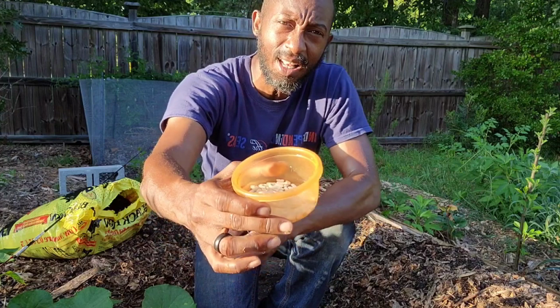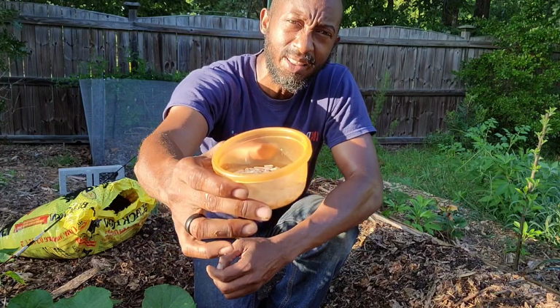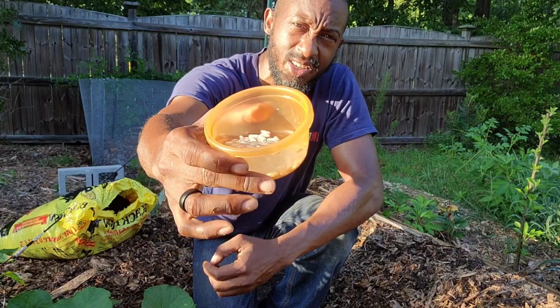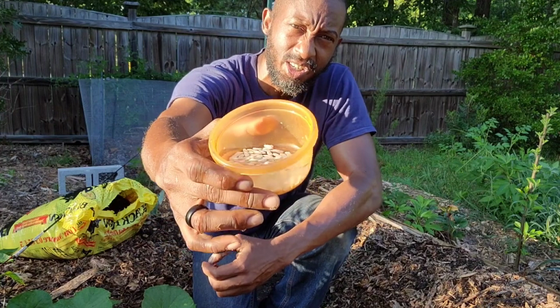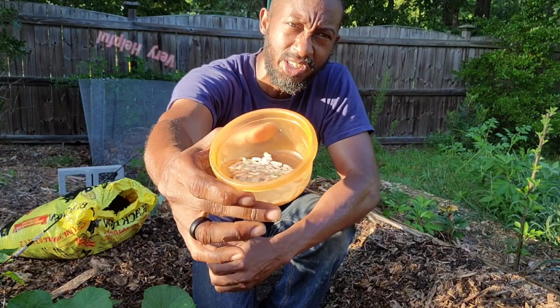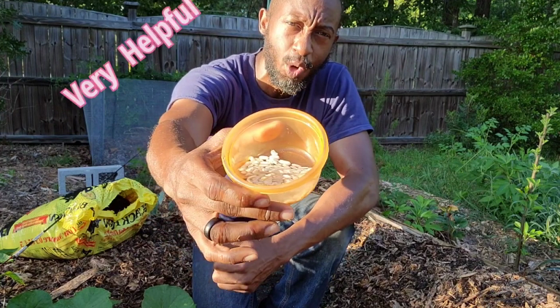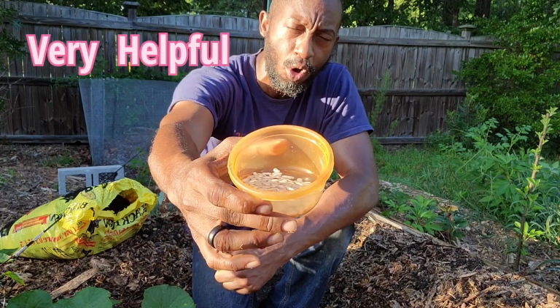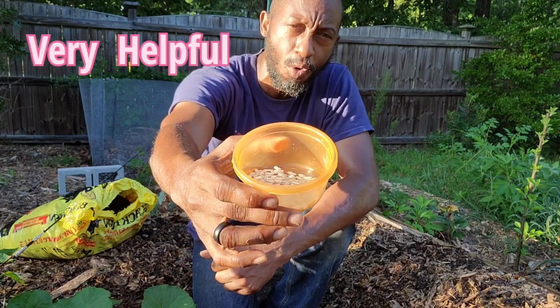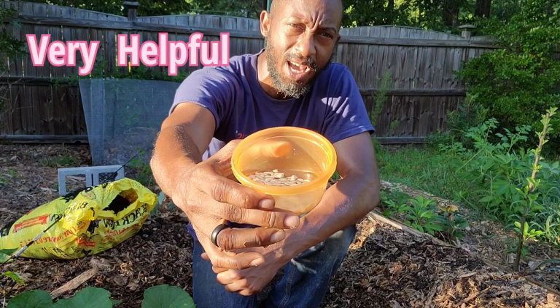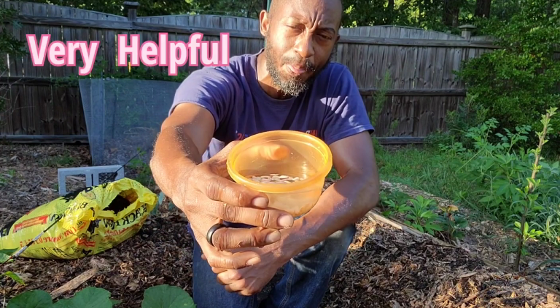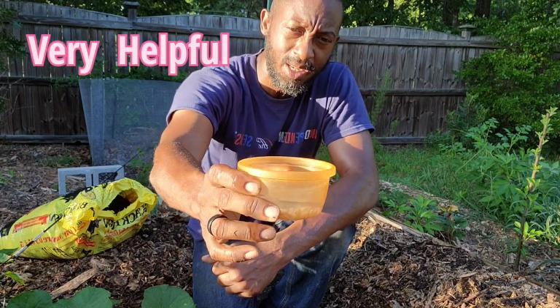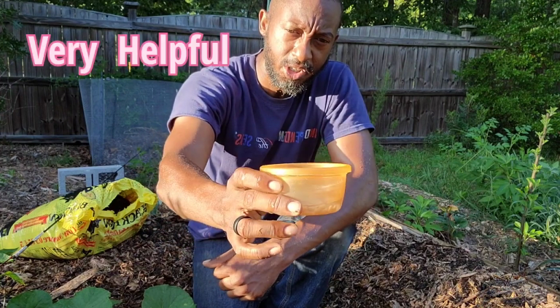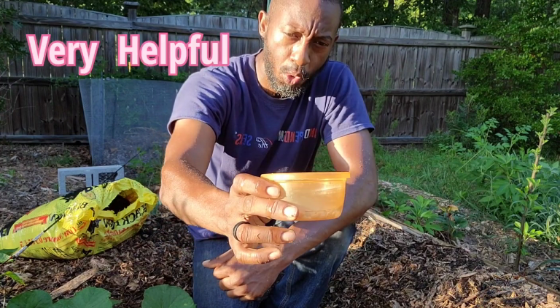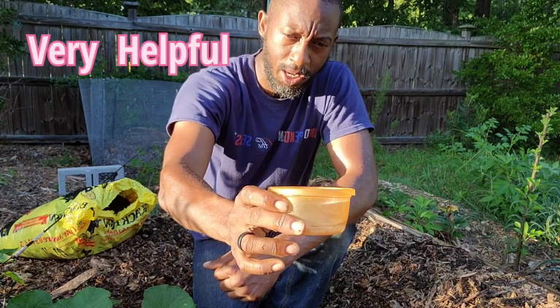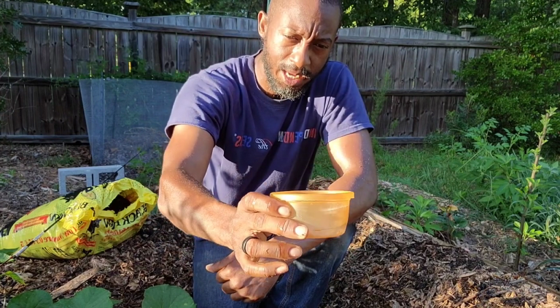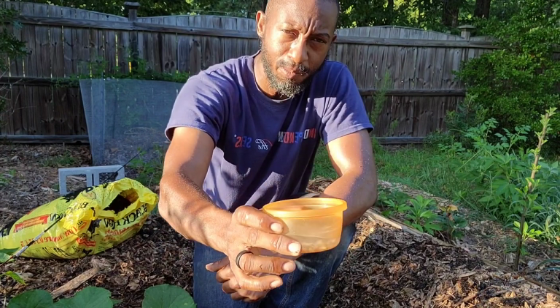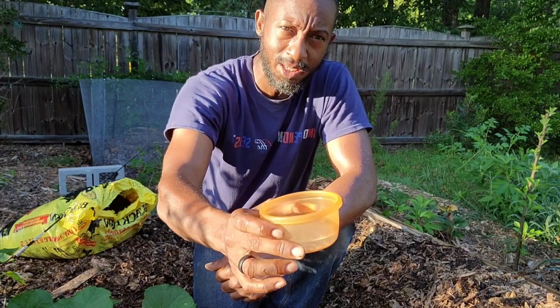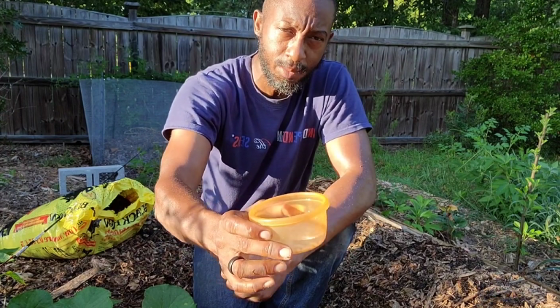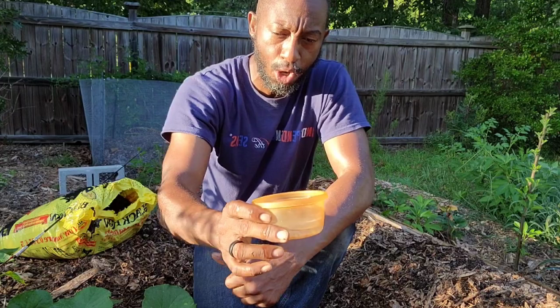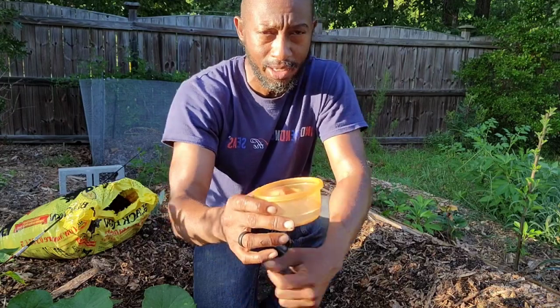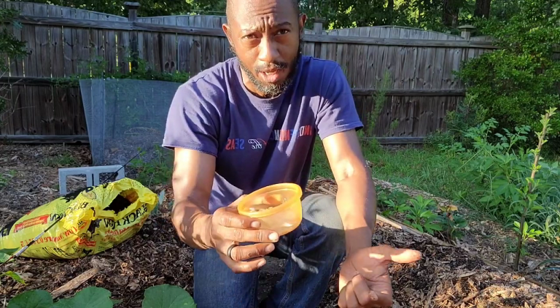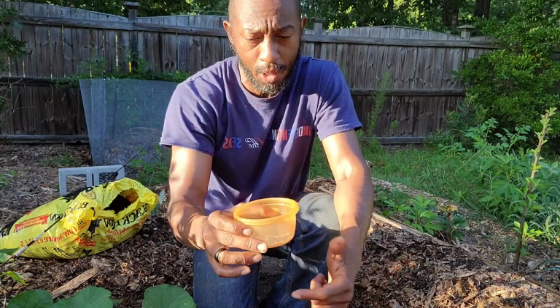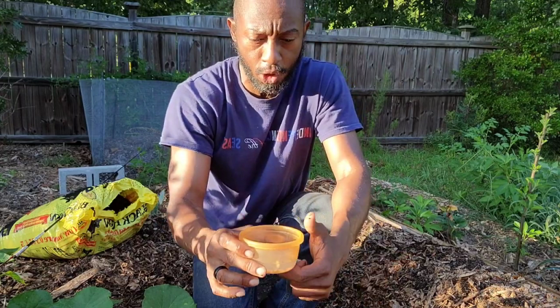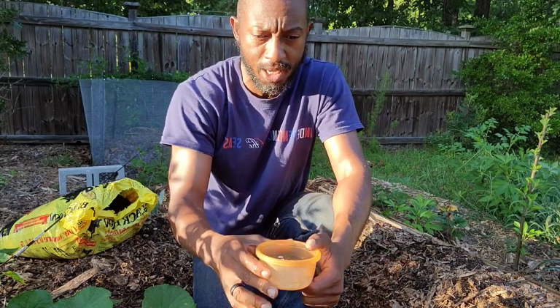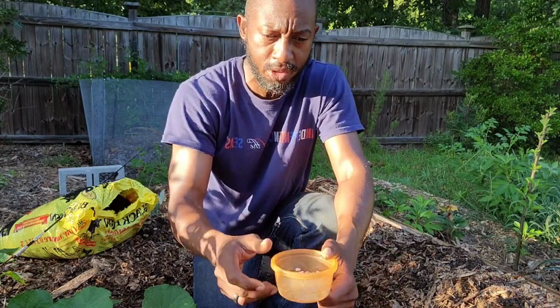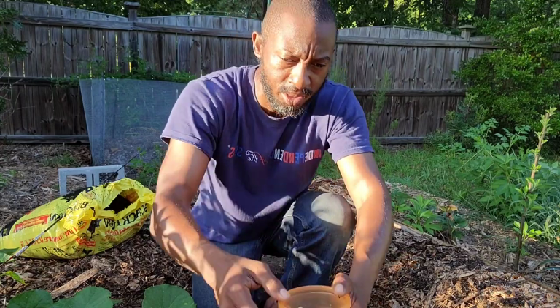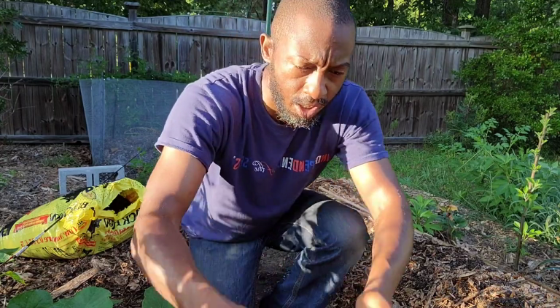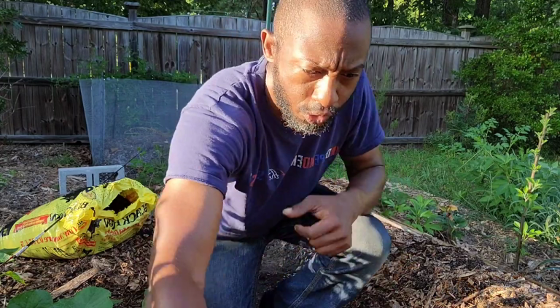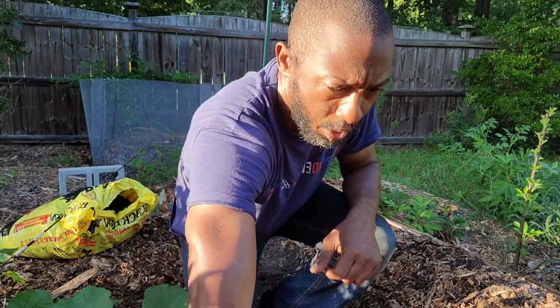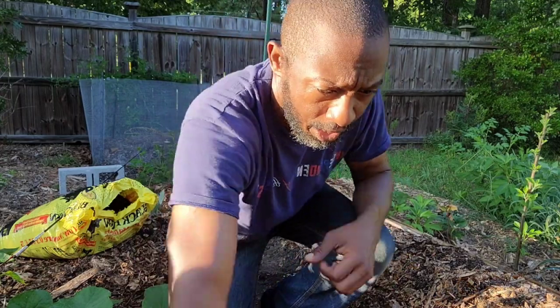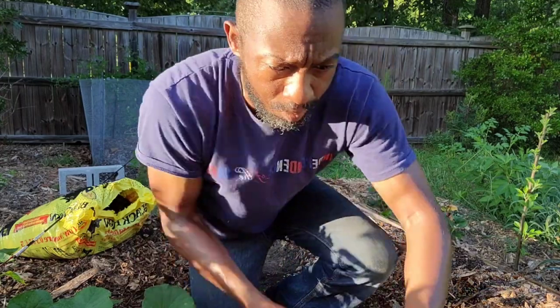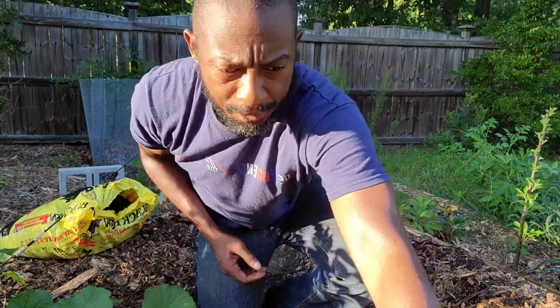I let these sit in water overnight just to give me a jump start to help out with germination when I plant.